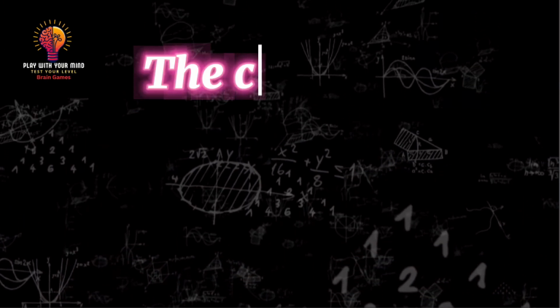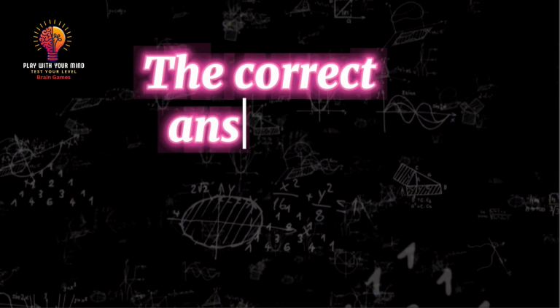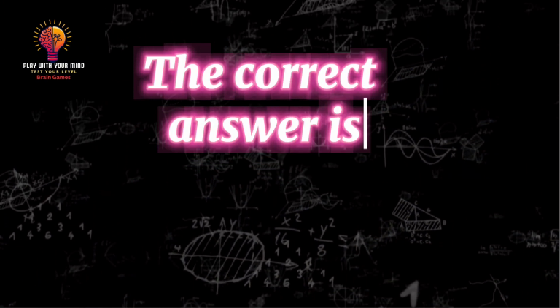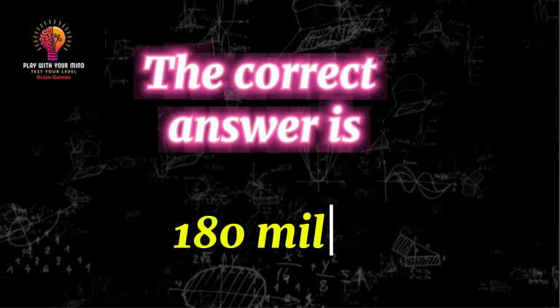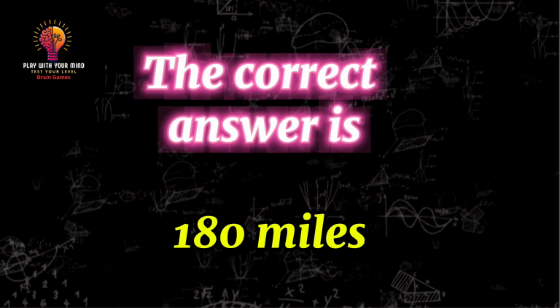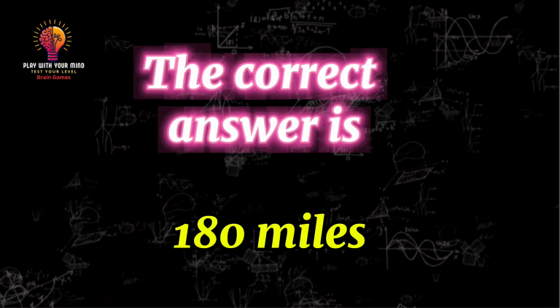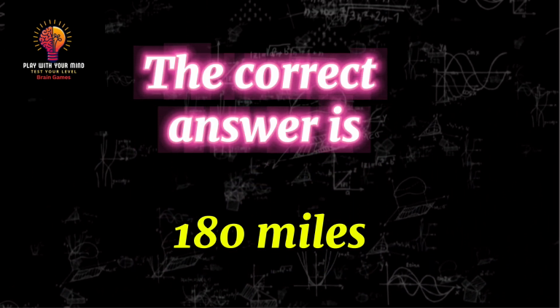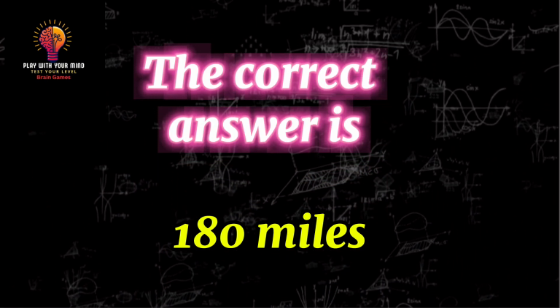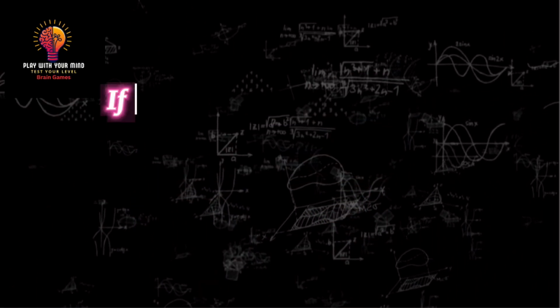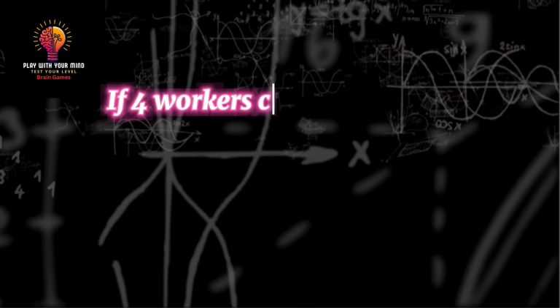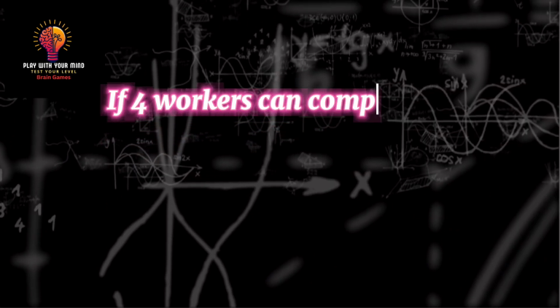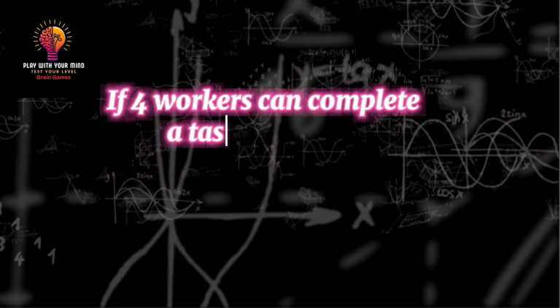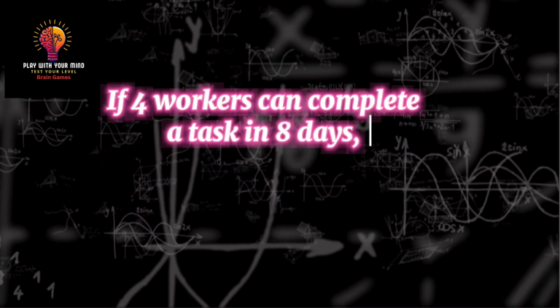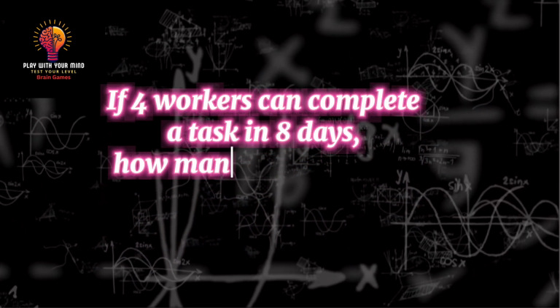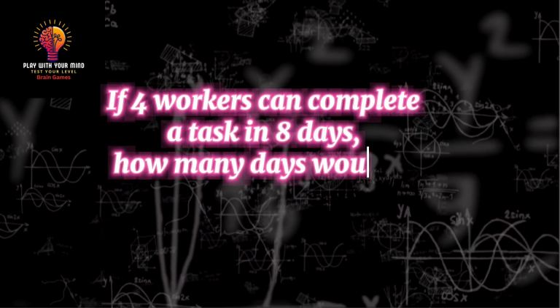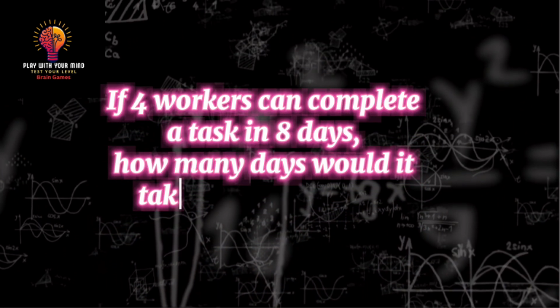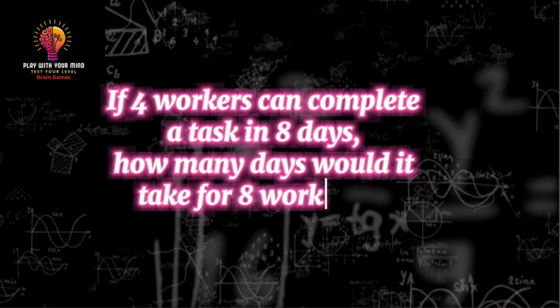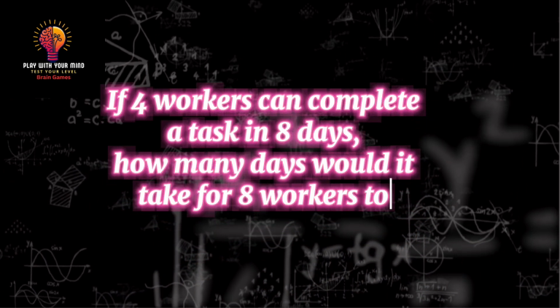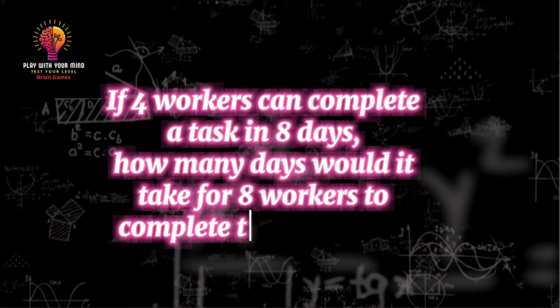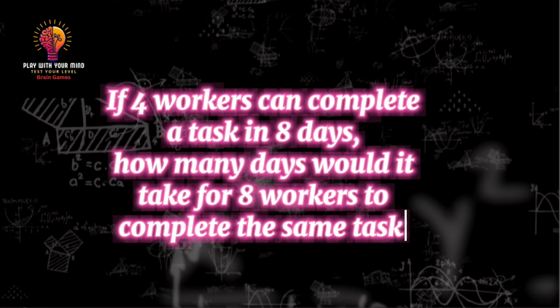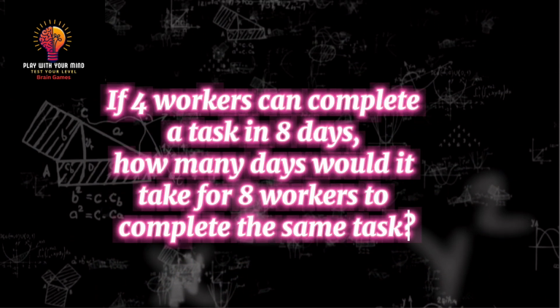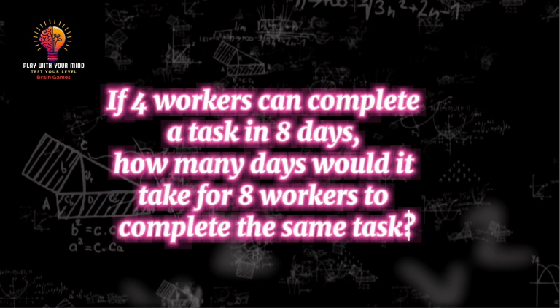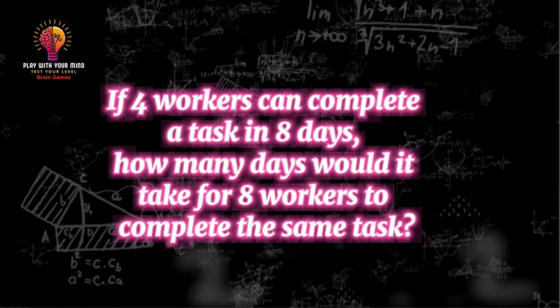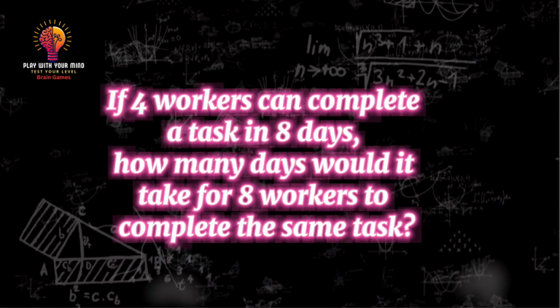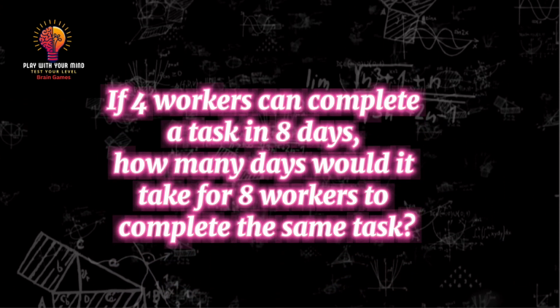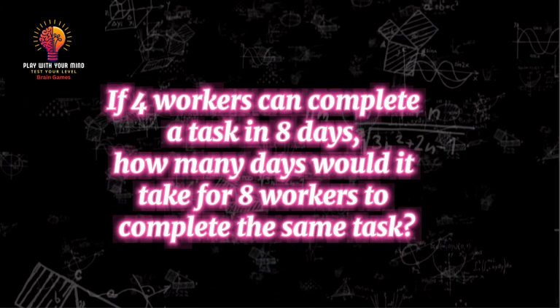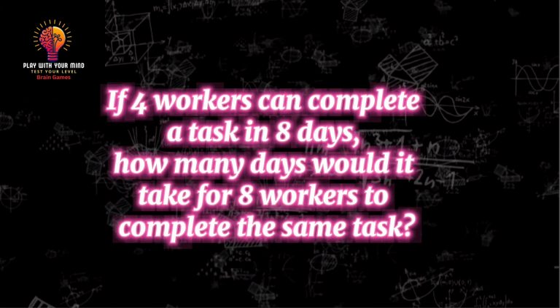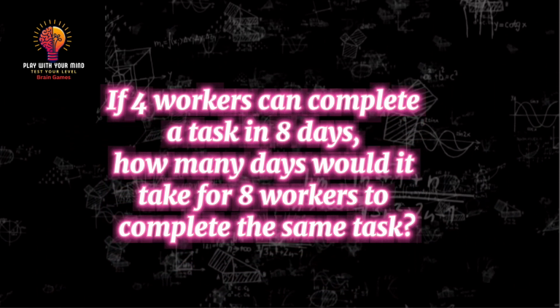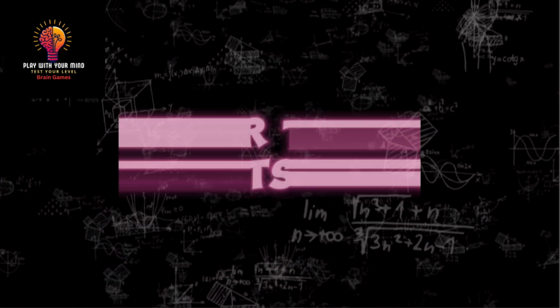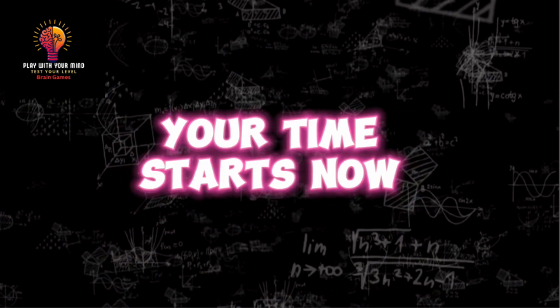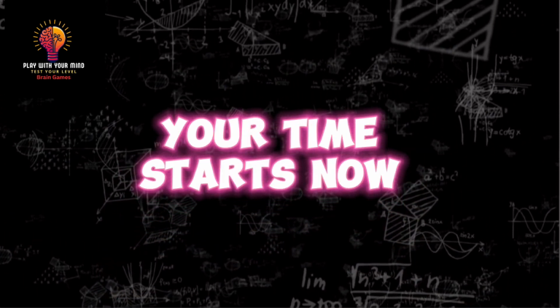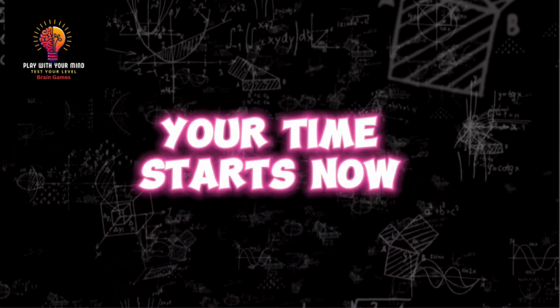The correct answer is 180 miles. Question 5: If 4 workers can complete a task in 8 days, how many days would it take for 8 workers to complete the same task? Your time starts now.